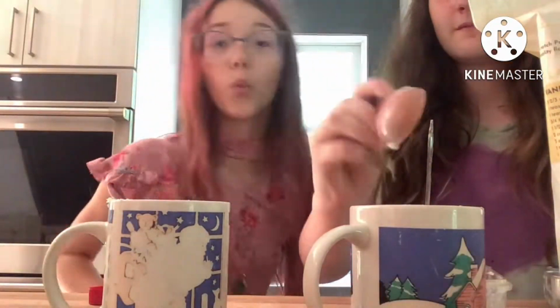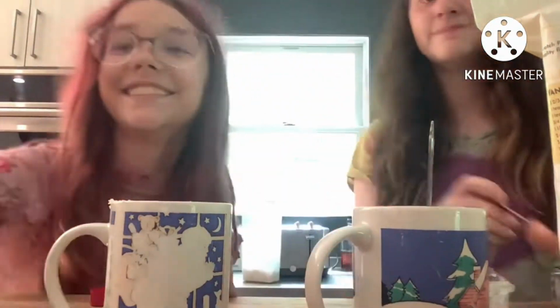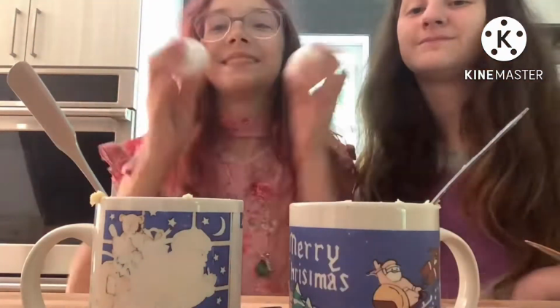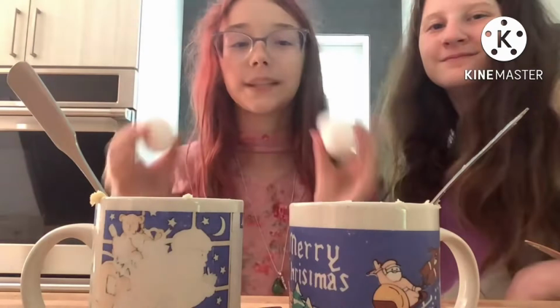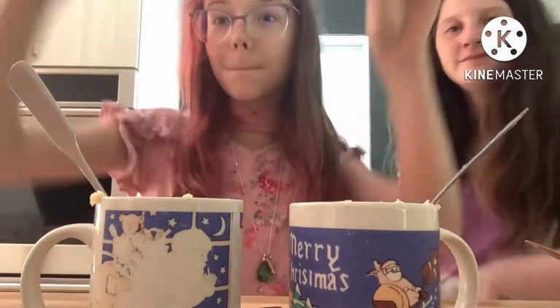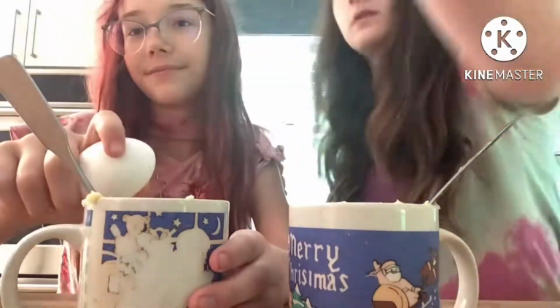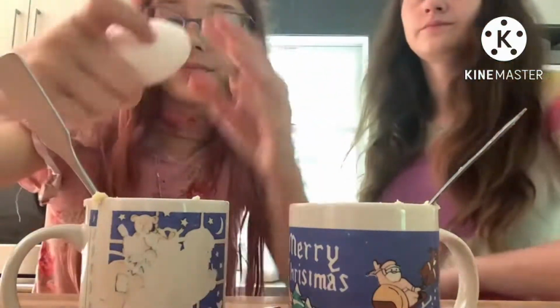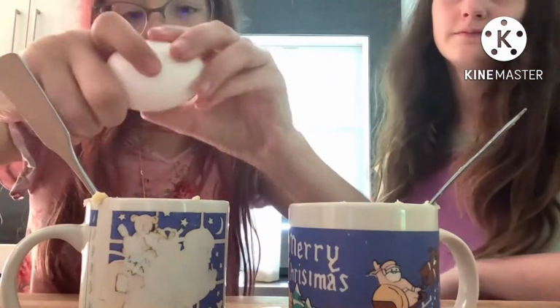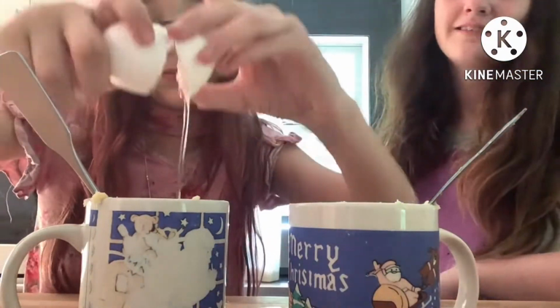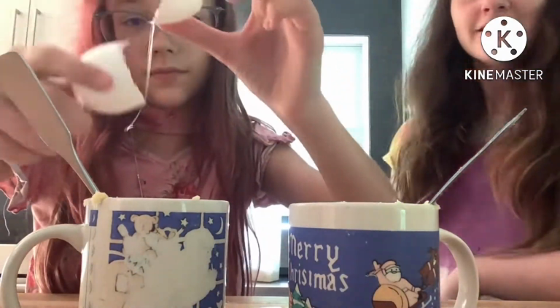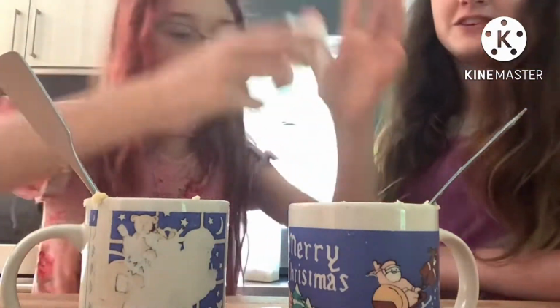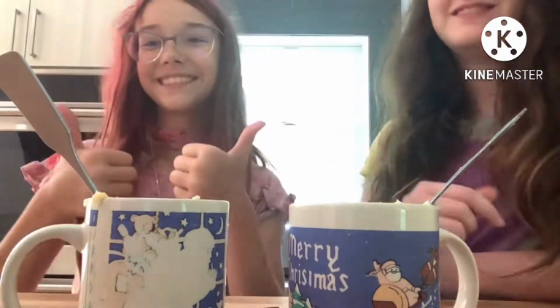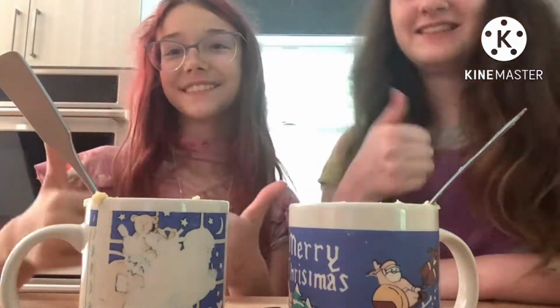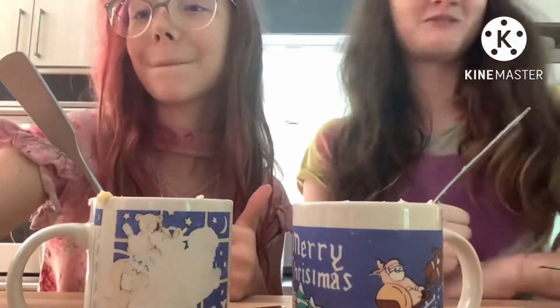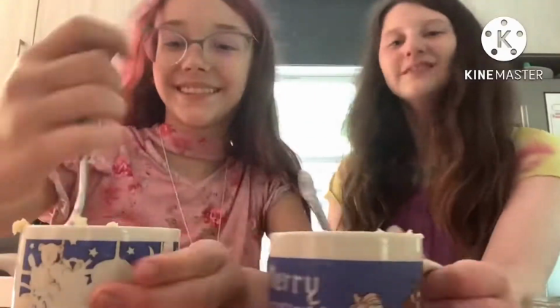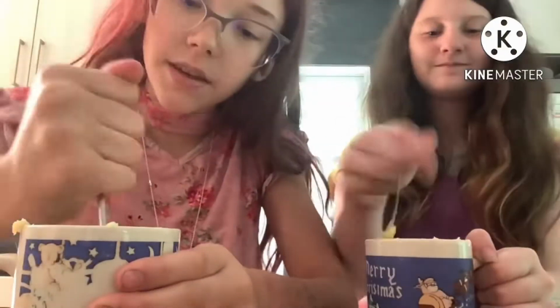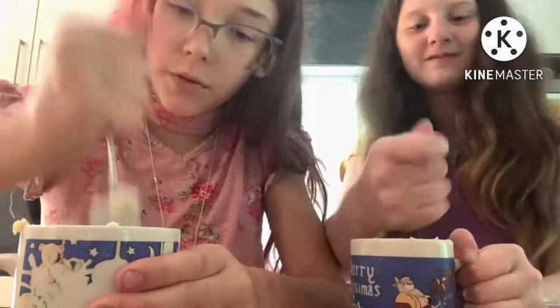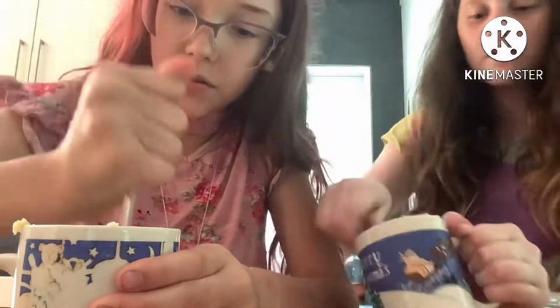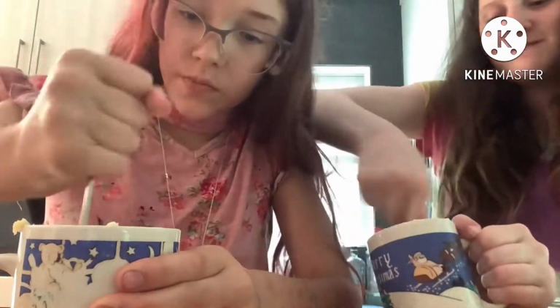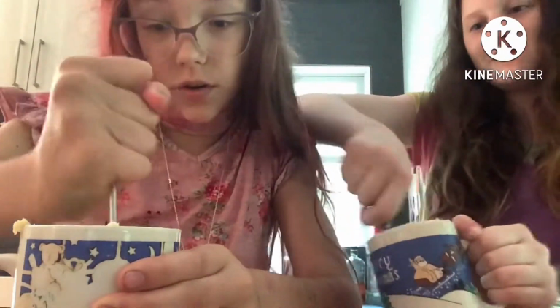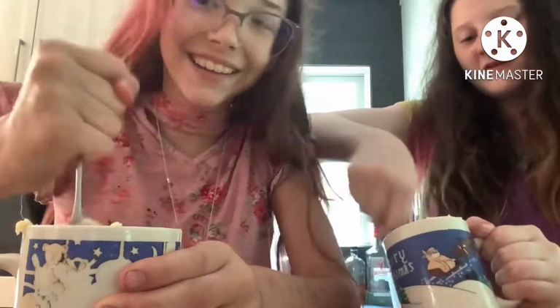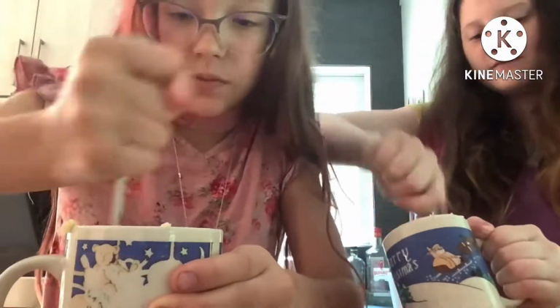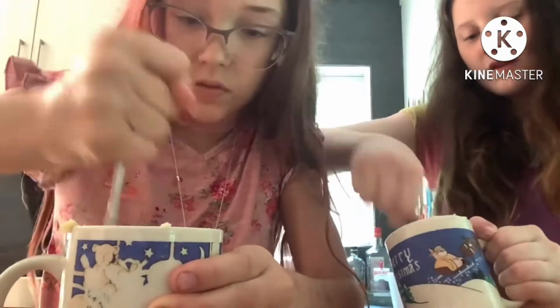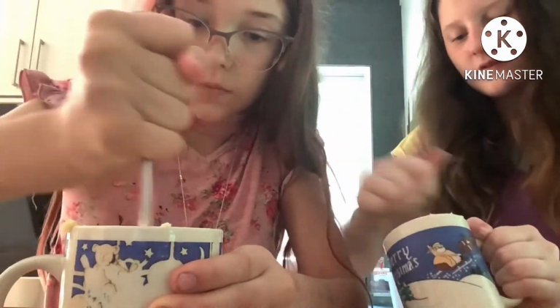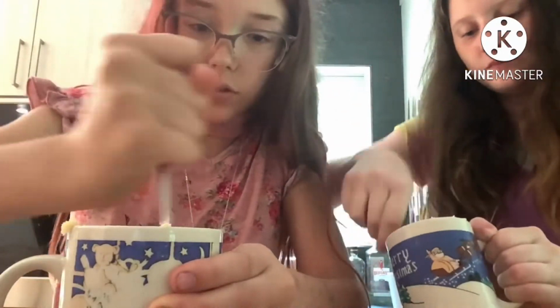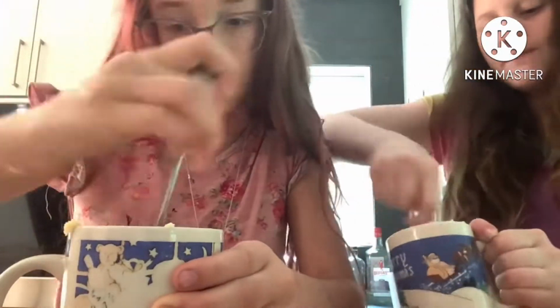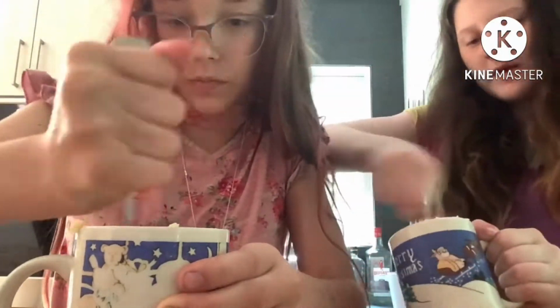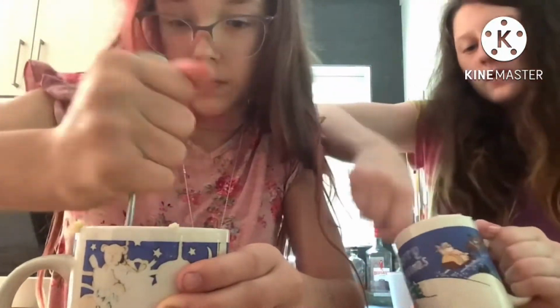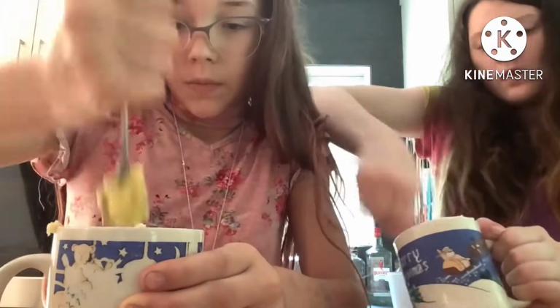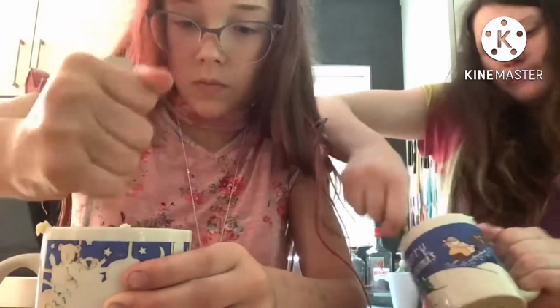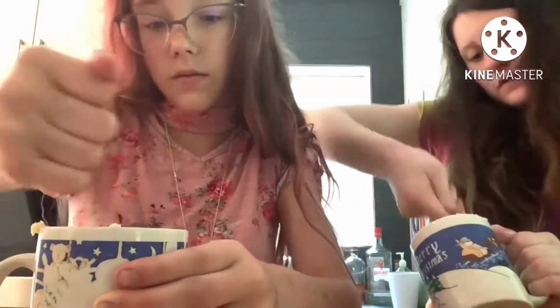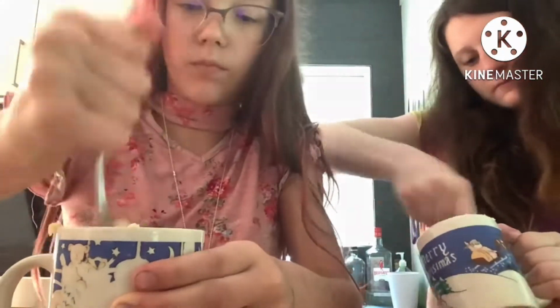Here we are just doing the baking. Adding in all the ingredients and there we're mixing it. We spend a lot of time mixing, guys — yeah, a lot of mixing.